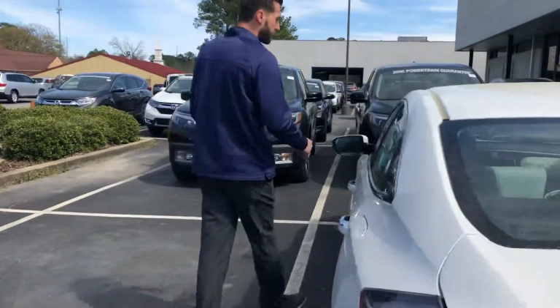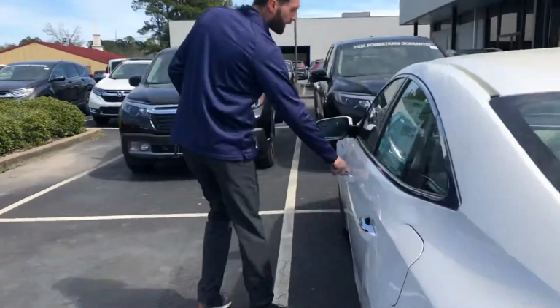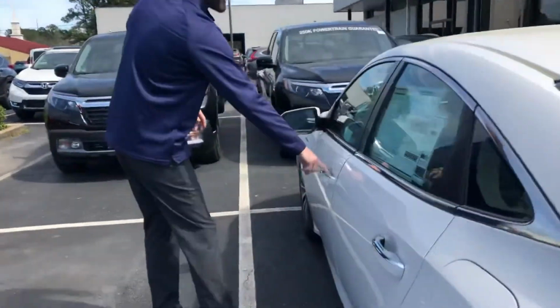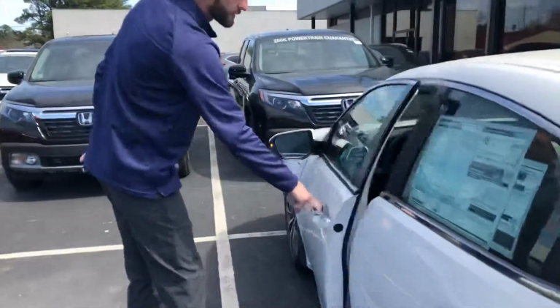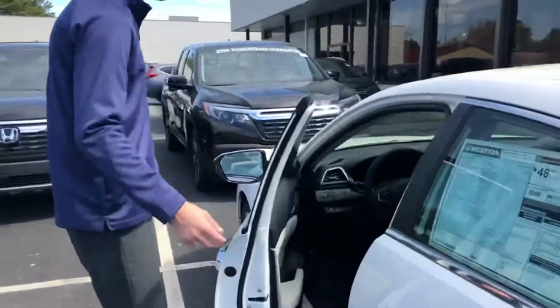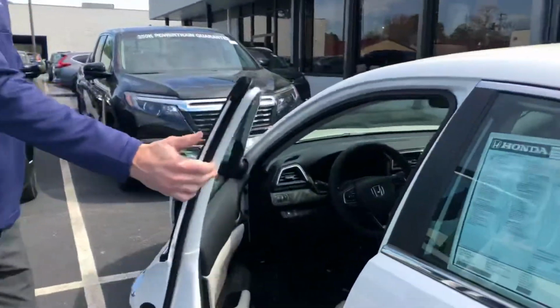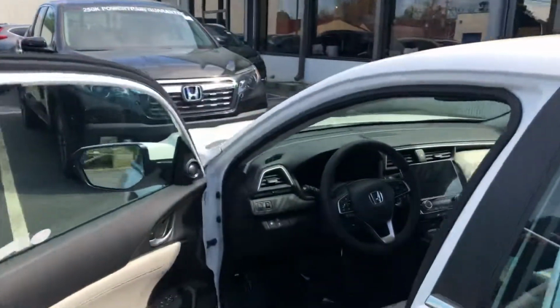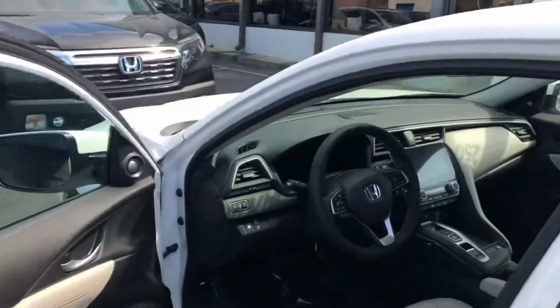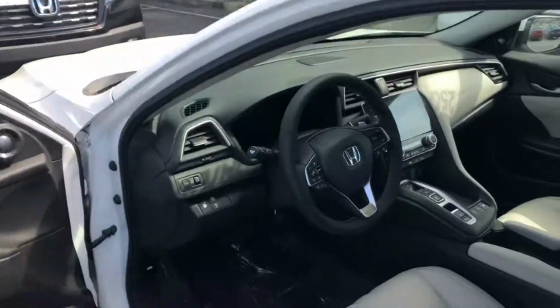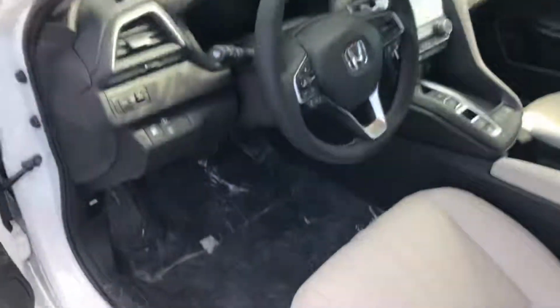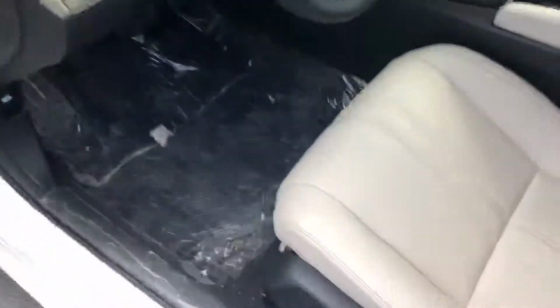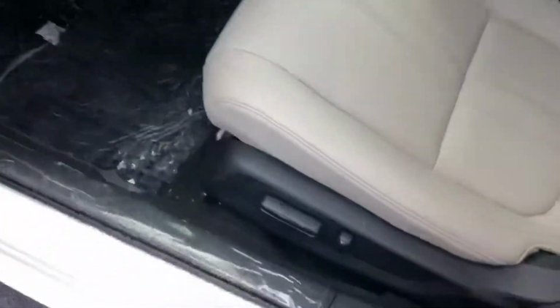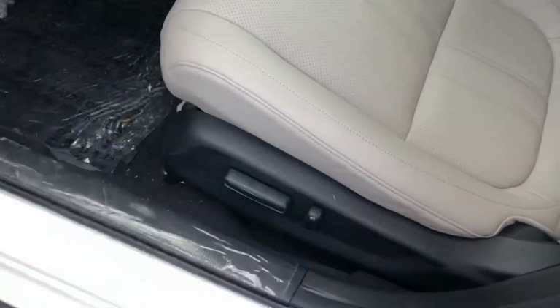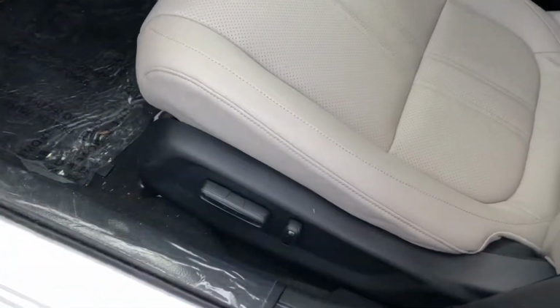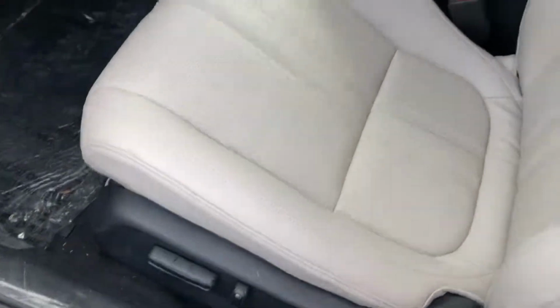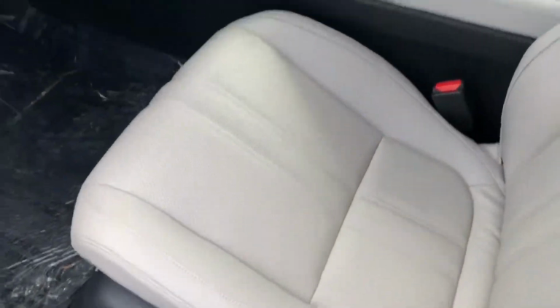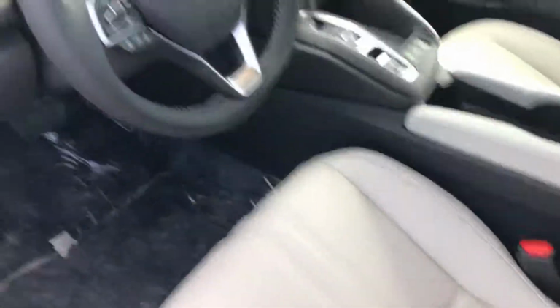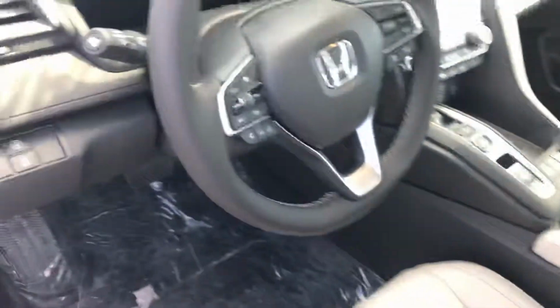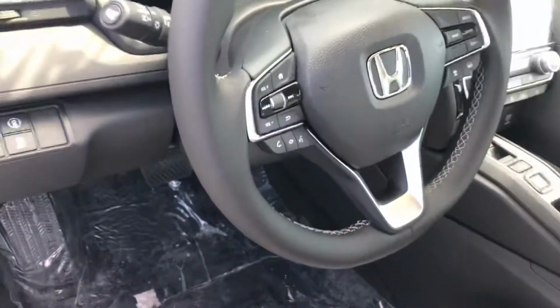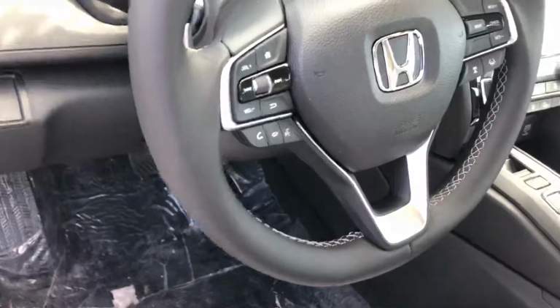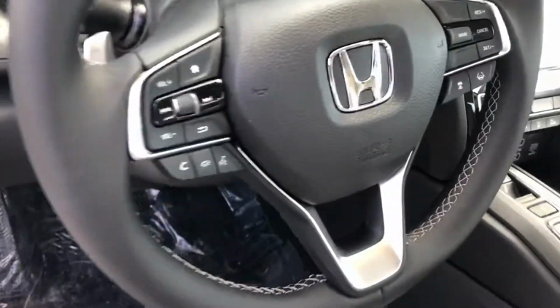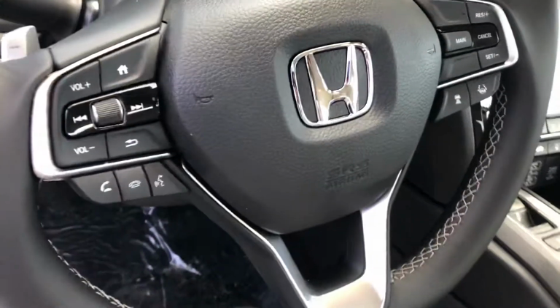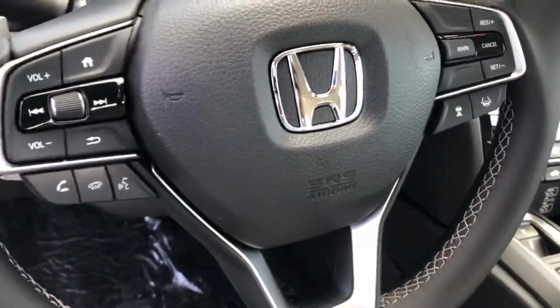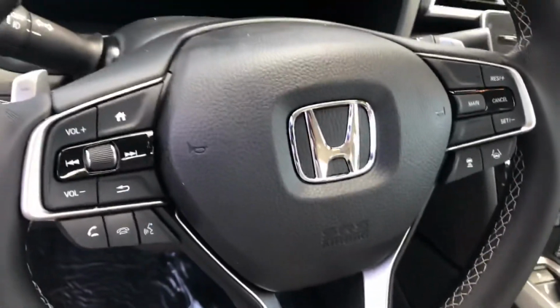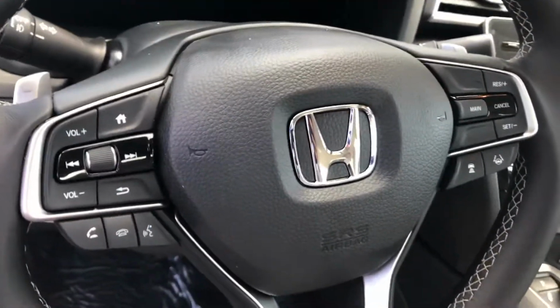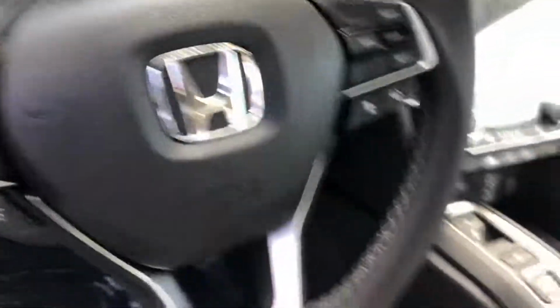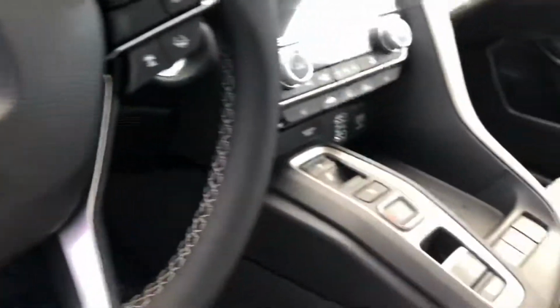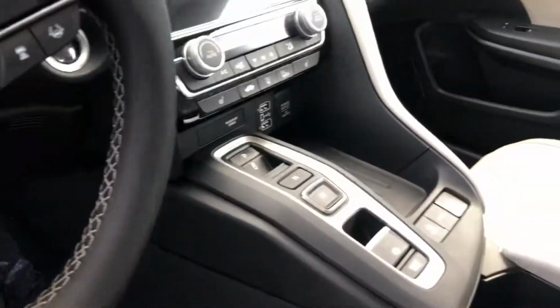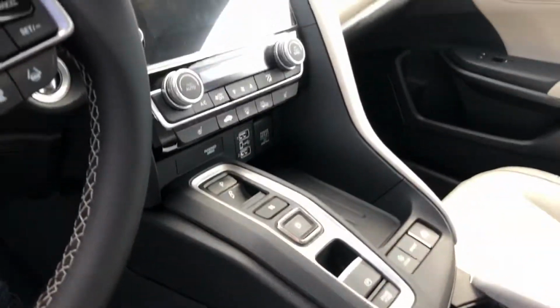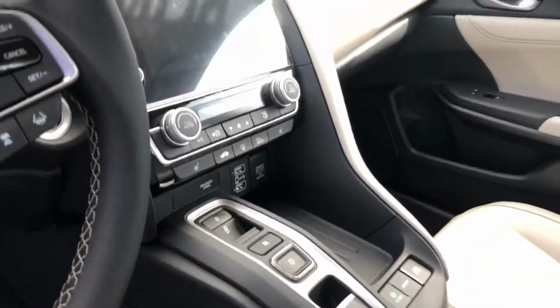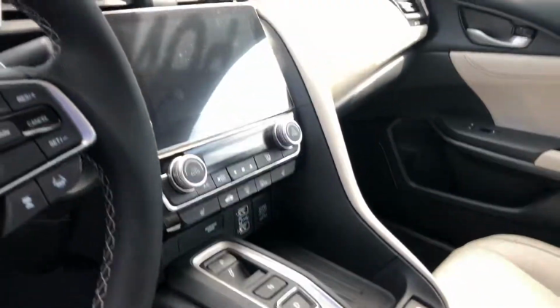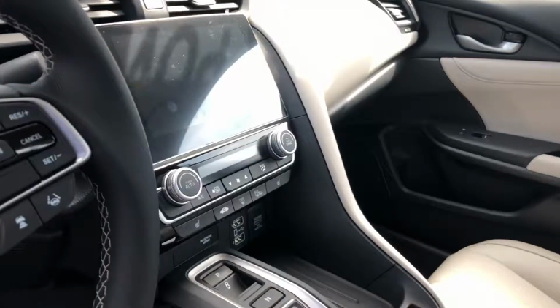Chantrelle, take a look on the inside — you're going to have your multi-grain leather that's going to come perforated with heated seats. You're going to have your remote start, three different drive modes, and your lane watch, so when you turn your right blinker on it's going to show up right there.